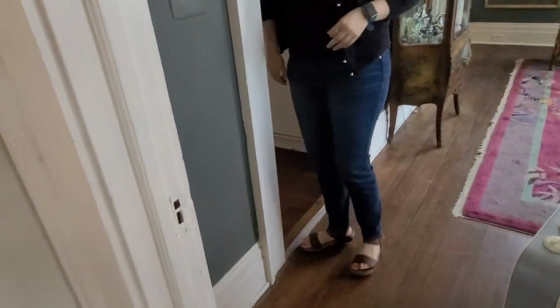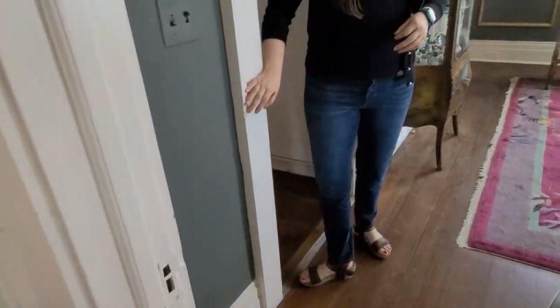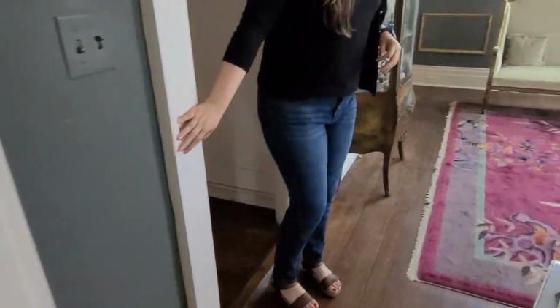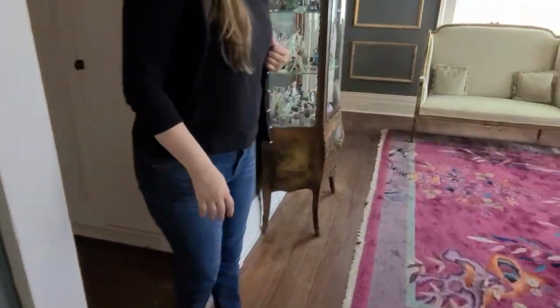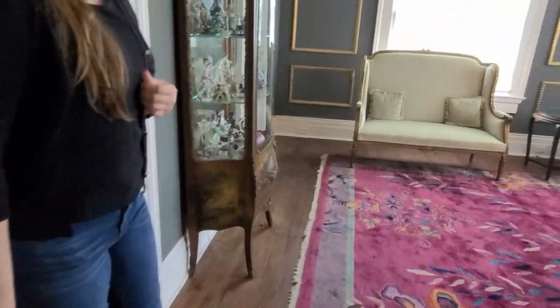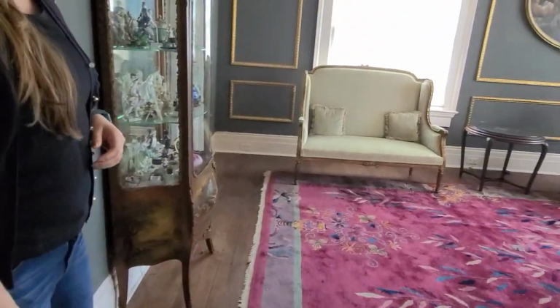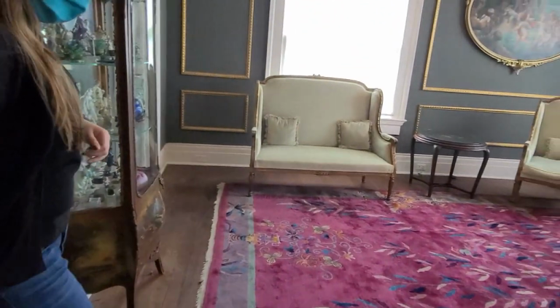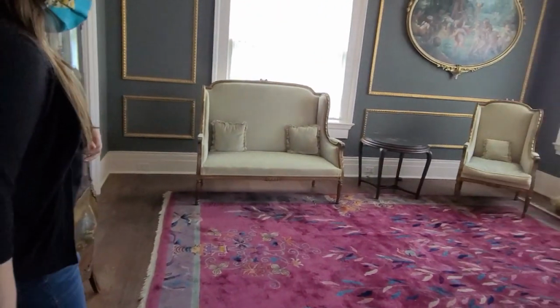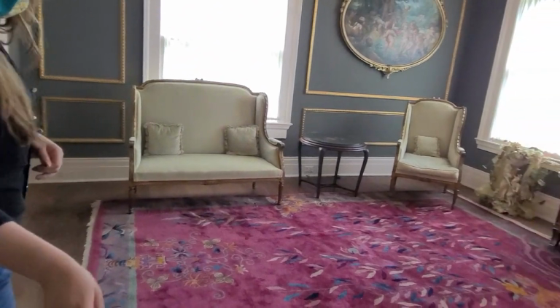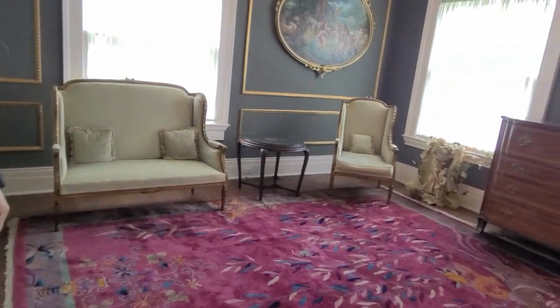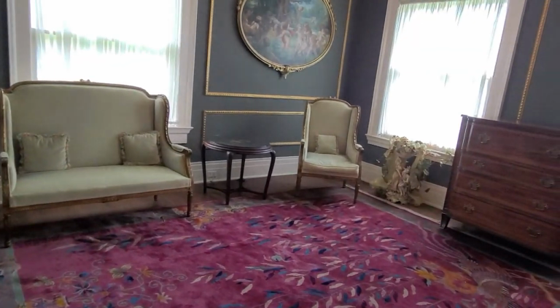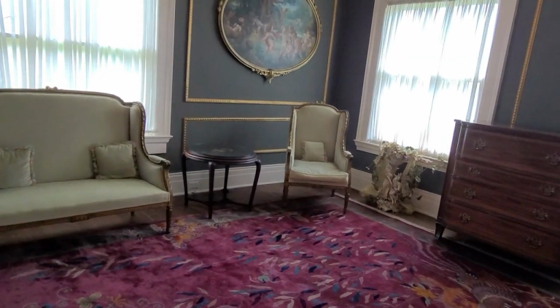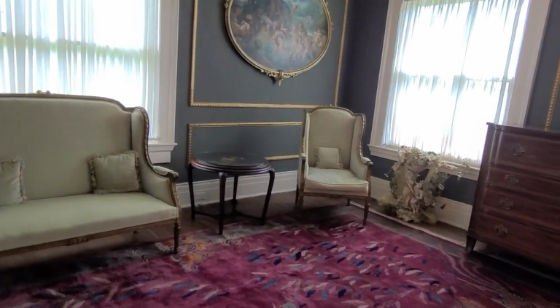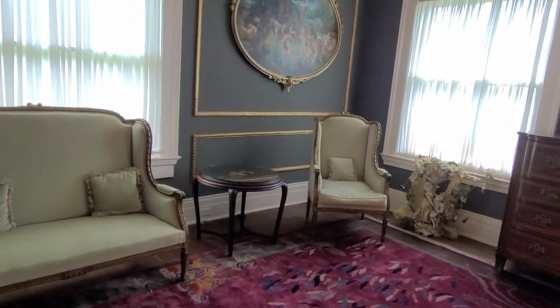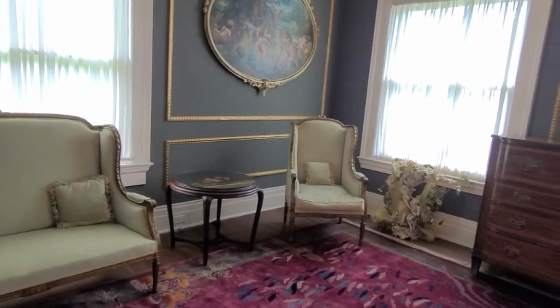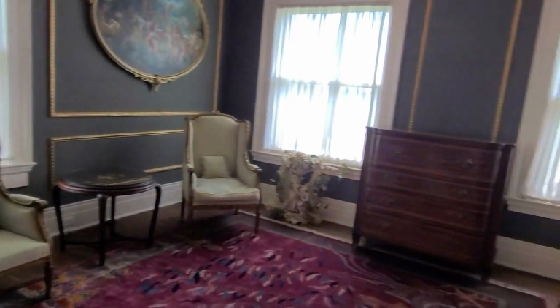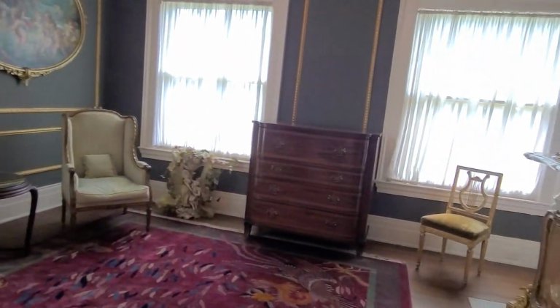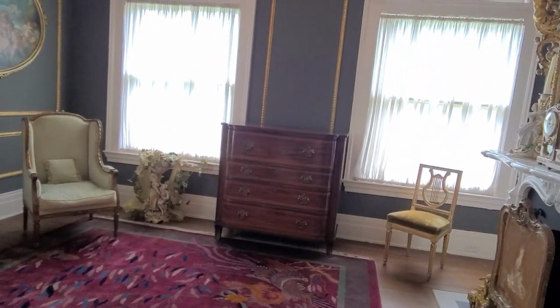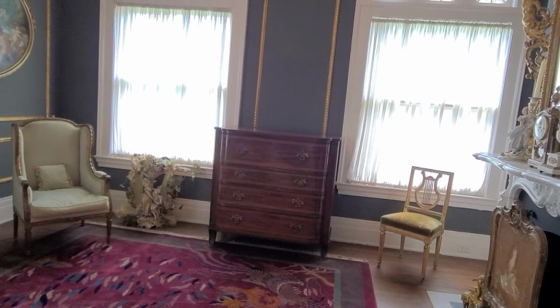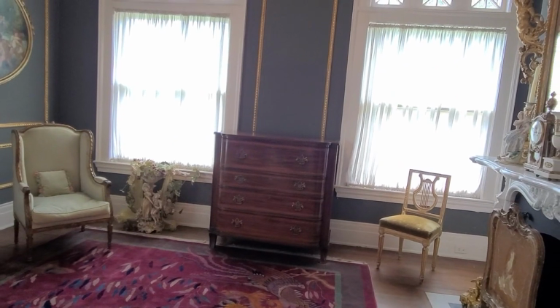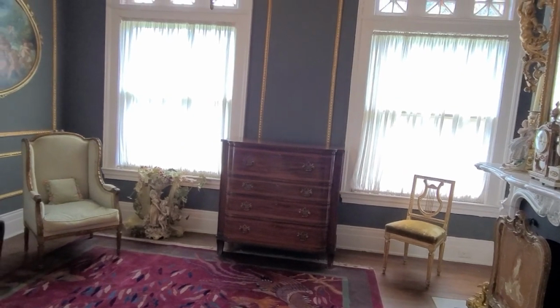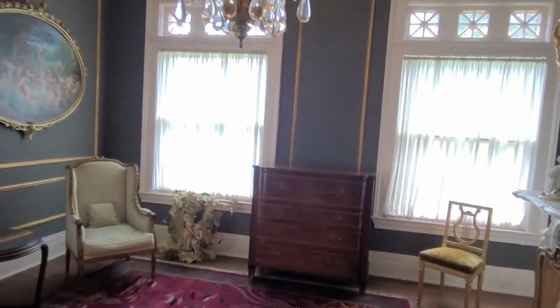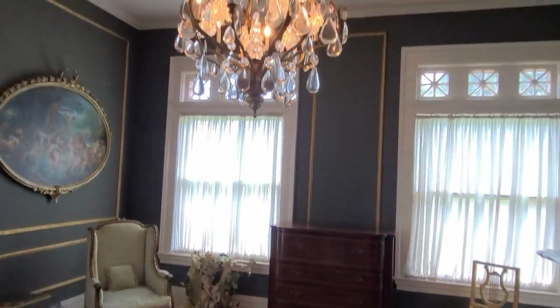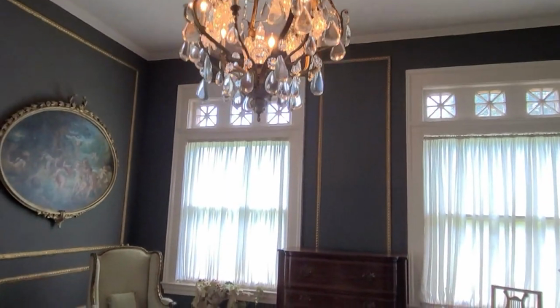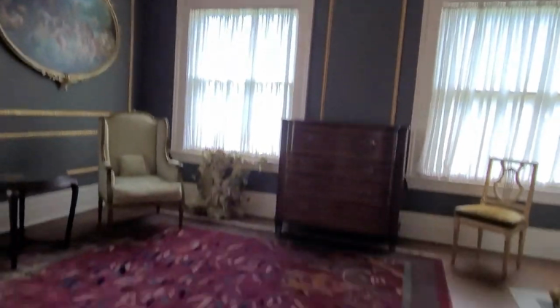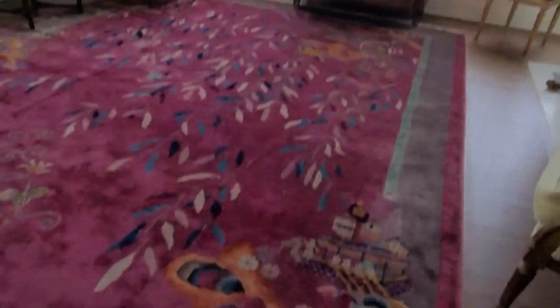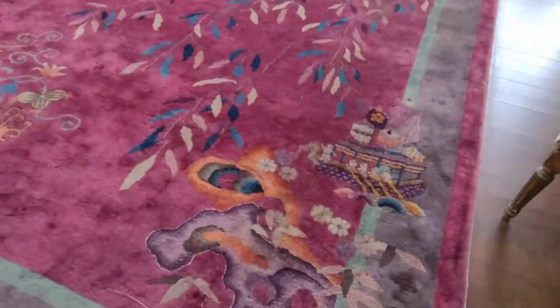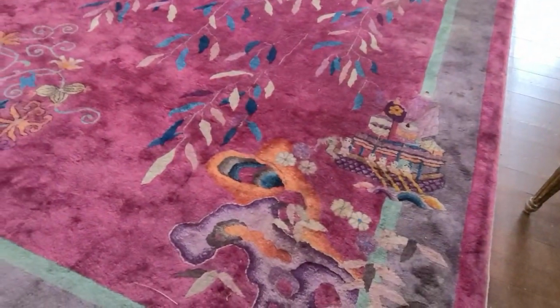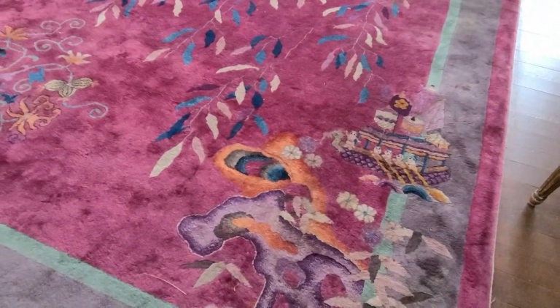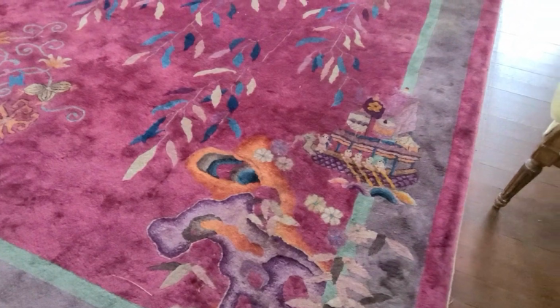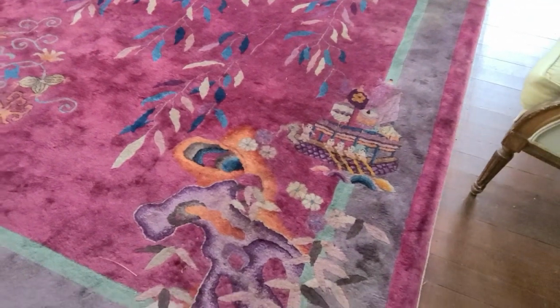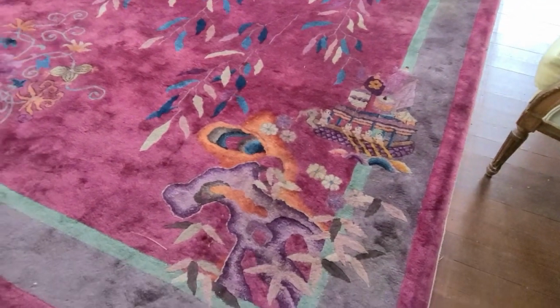Let's go see the bedrooms. This oriental rug matches — it's a set with the one that was in that other parlor.